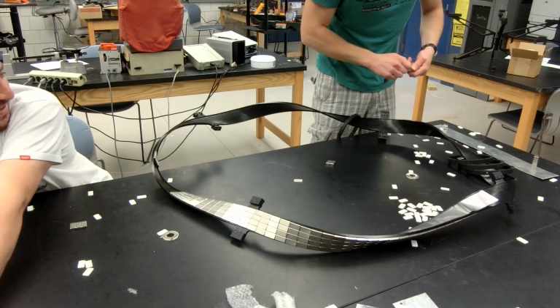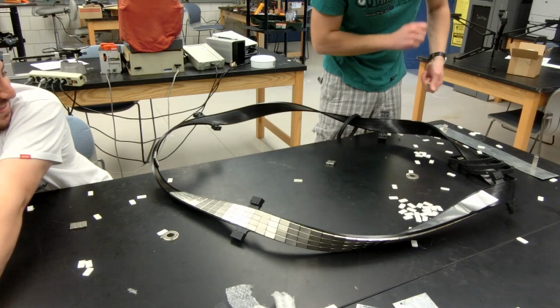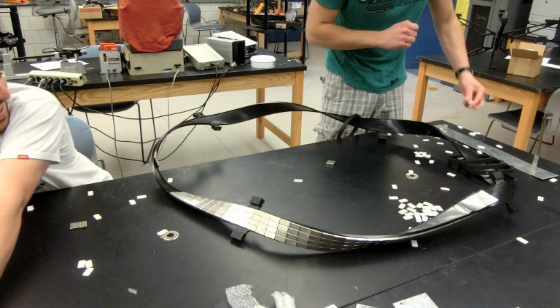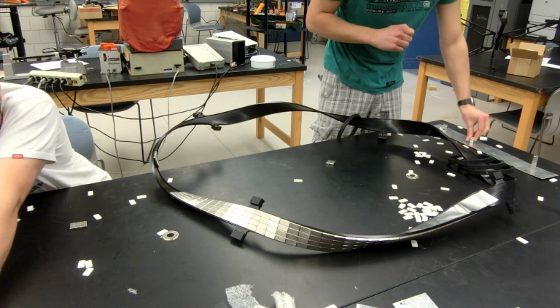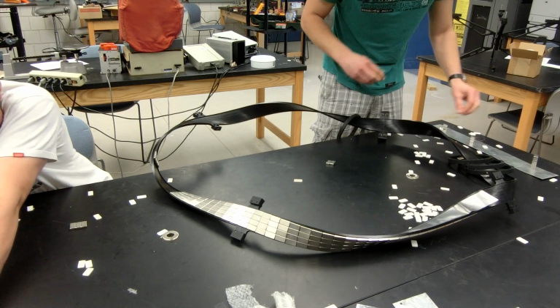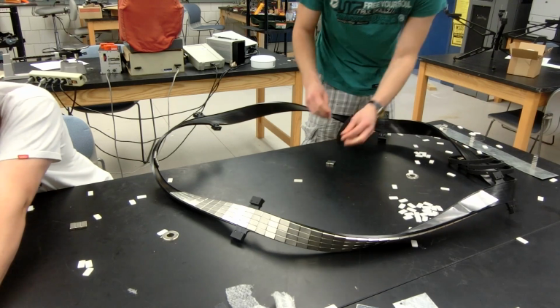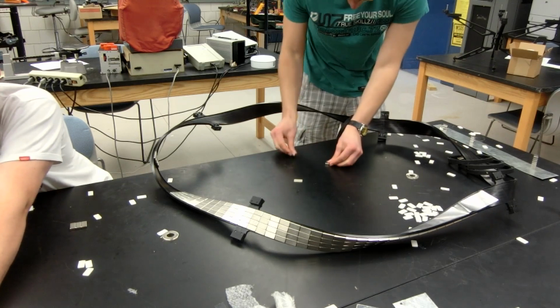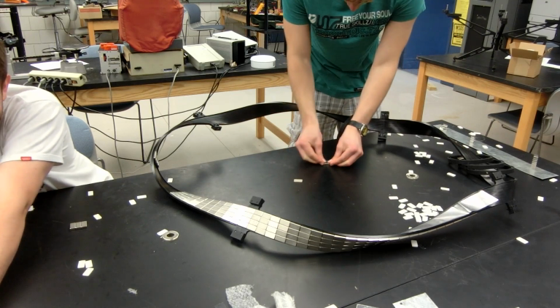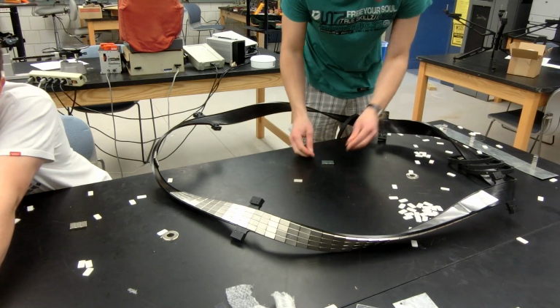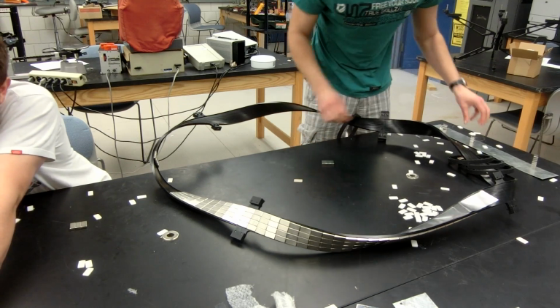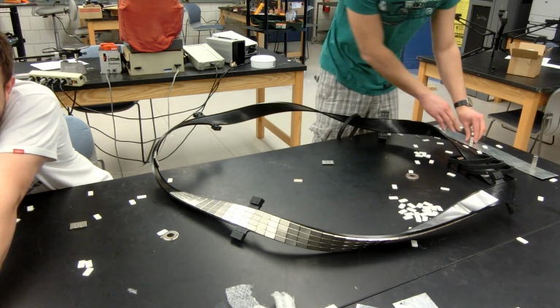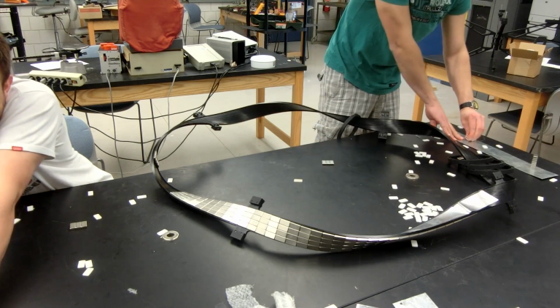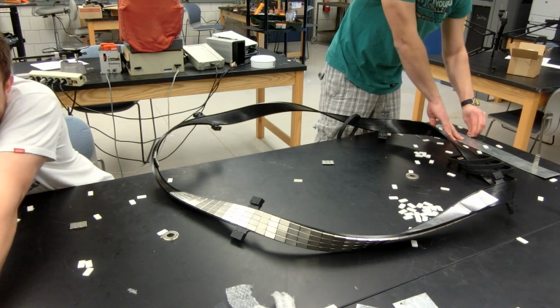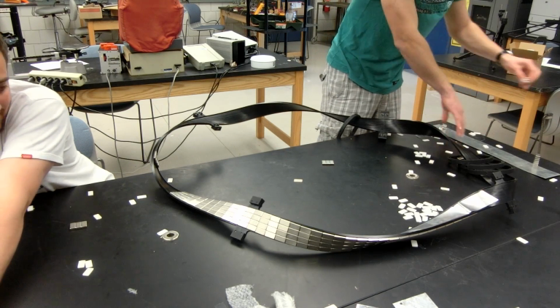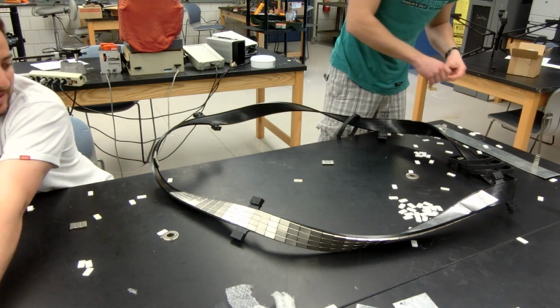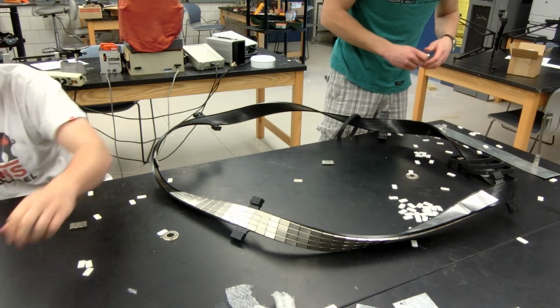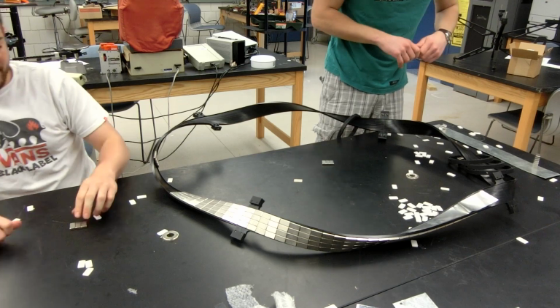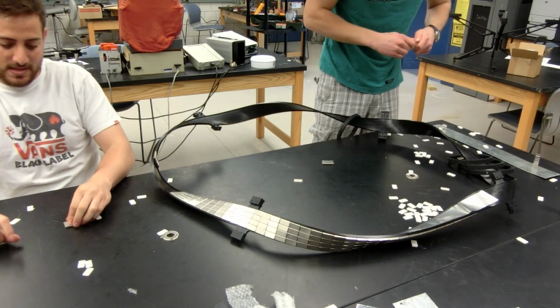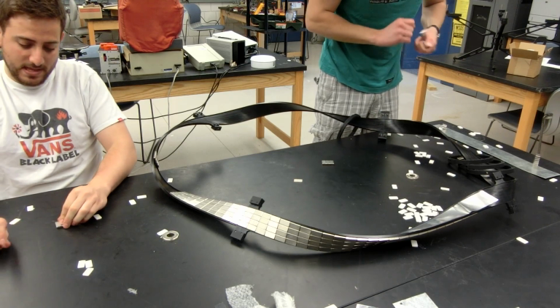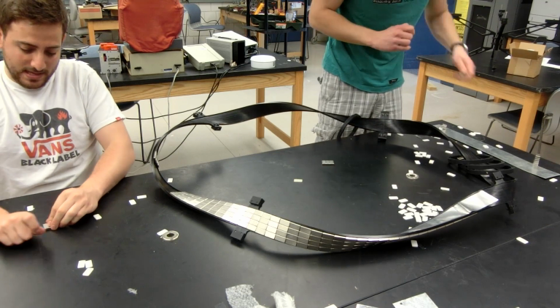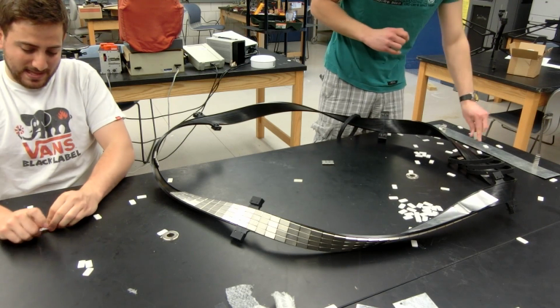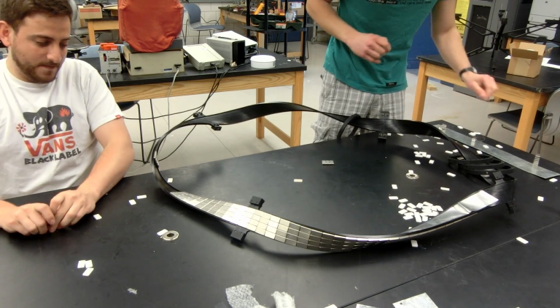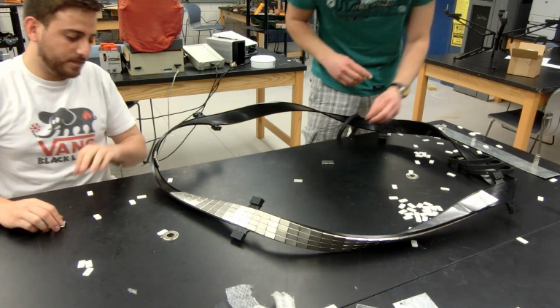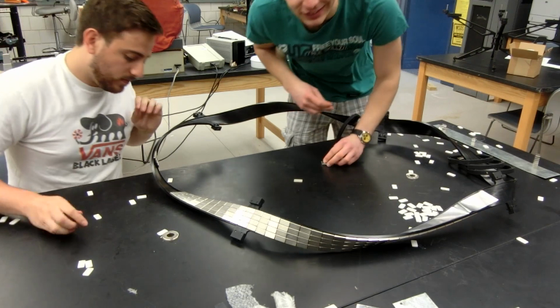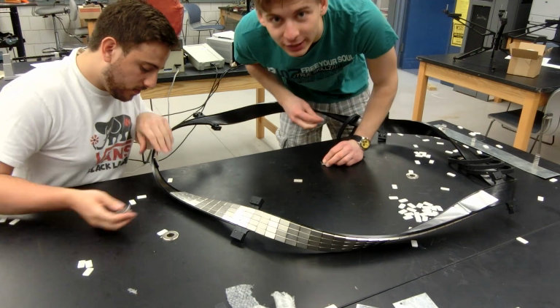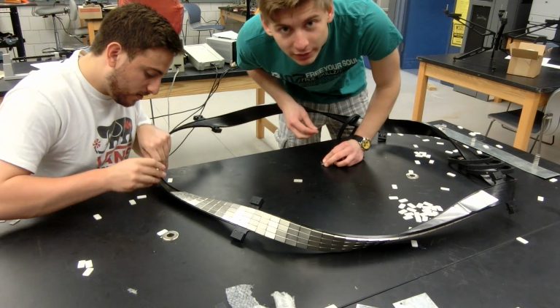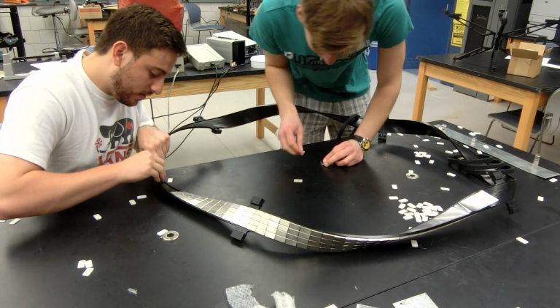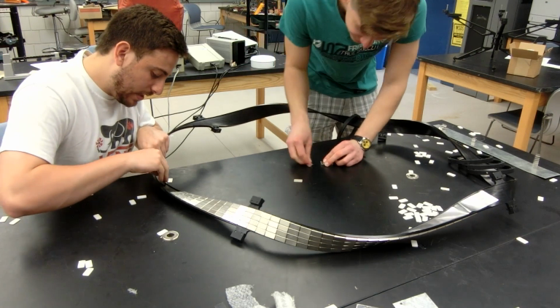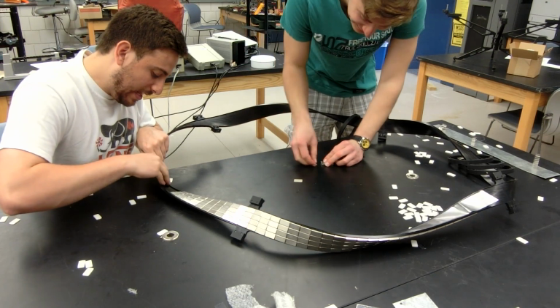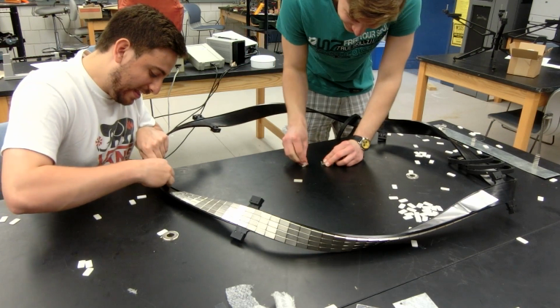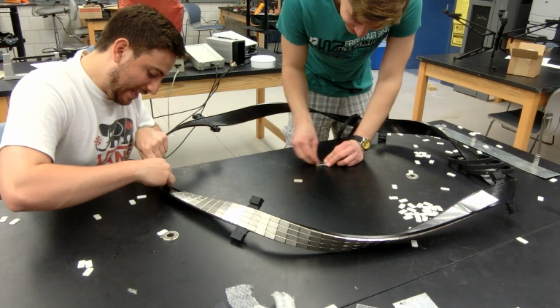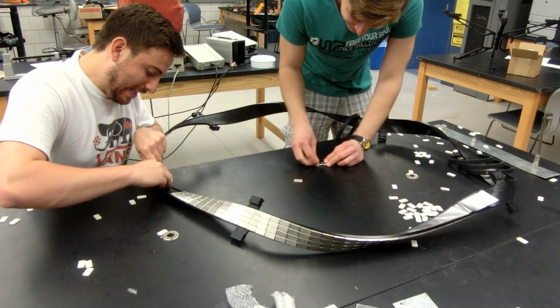We tried to put the magnets on the track first while the track was twisted, and it ended up being not easy to do. So we untwisted everything and put the magnets on the flat track.